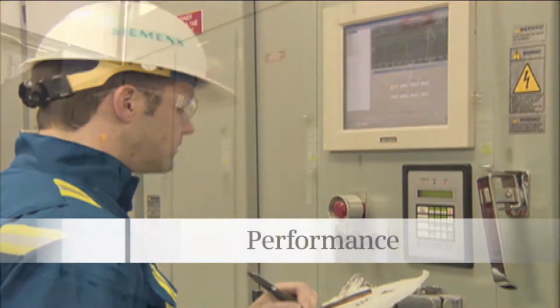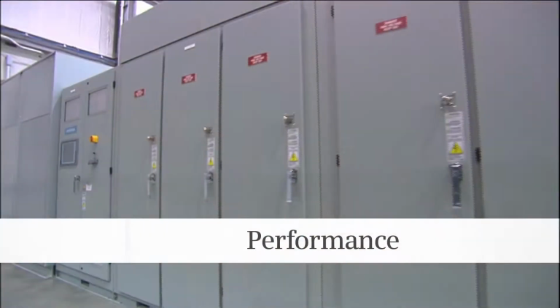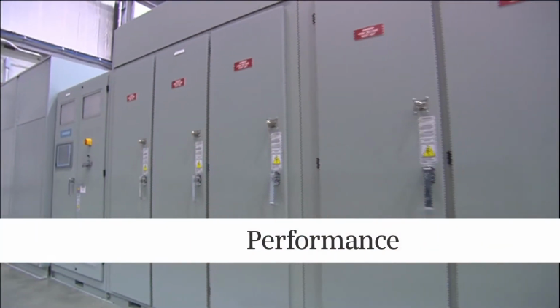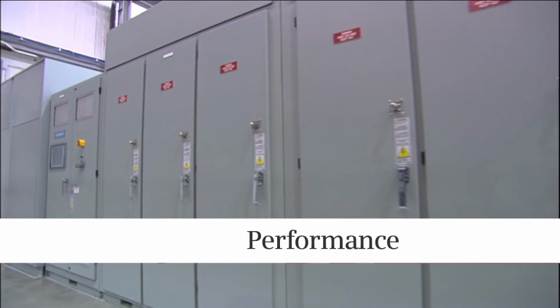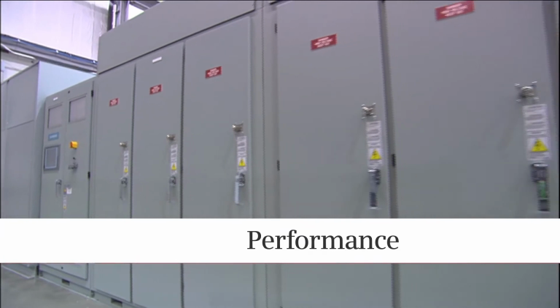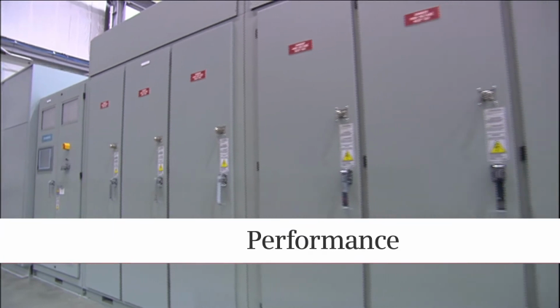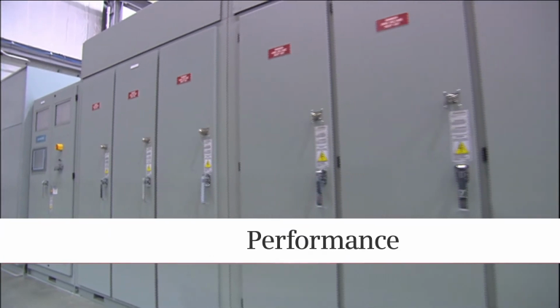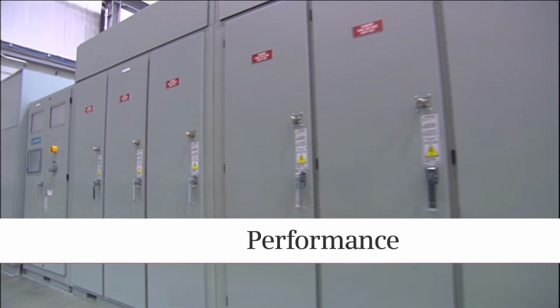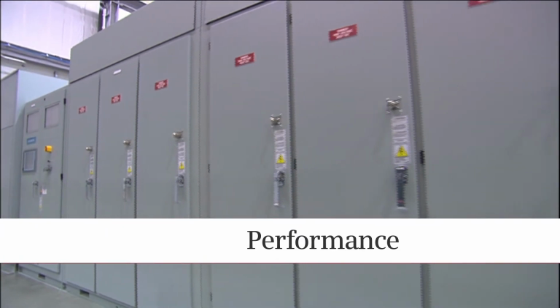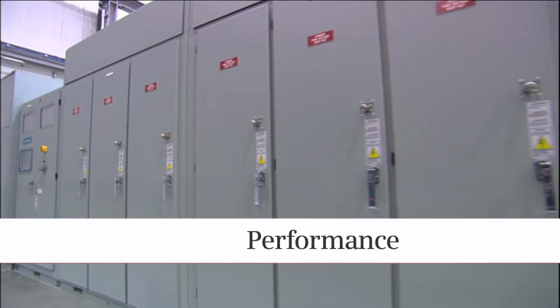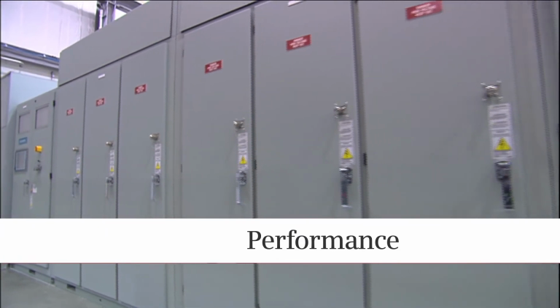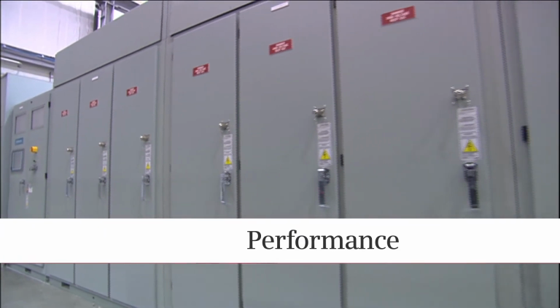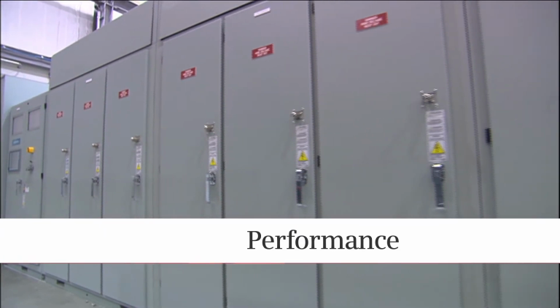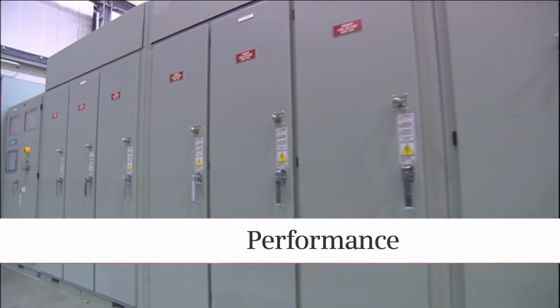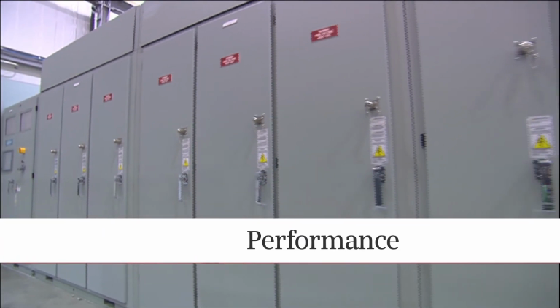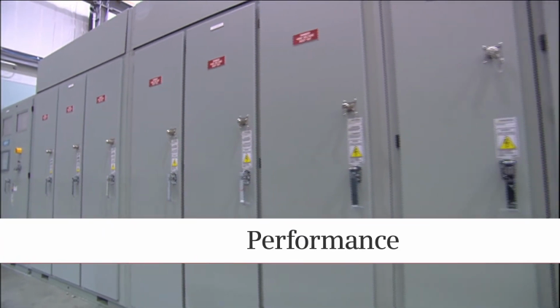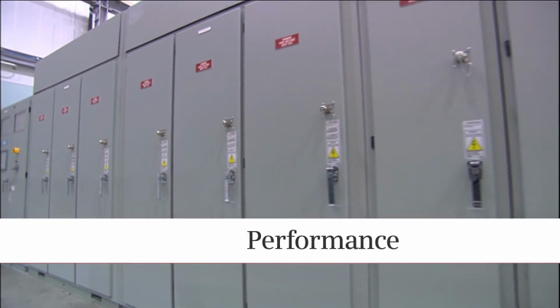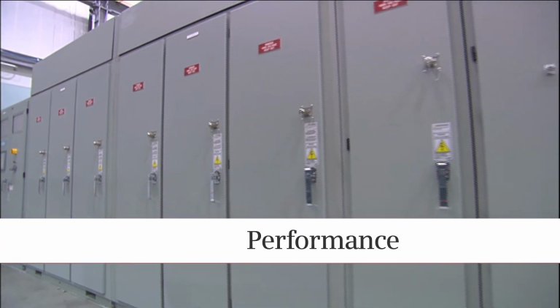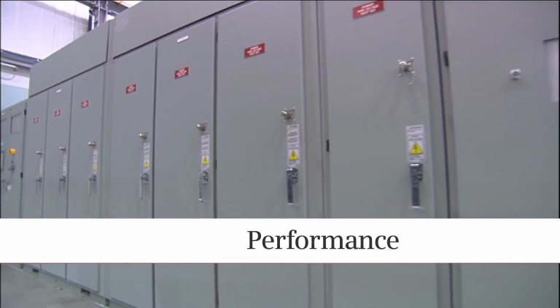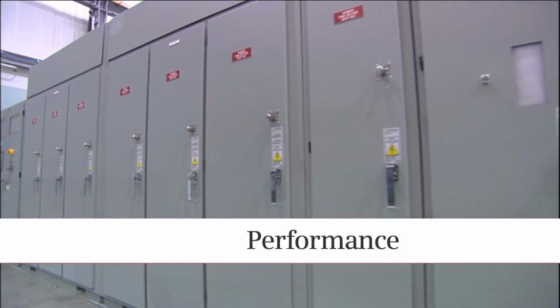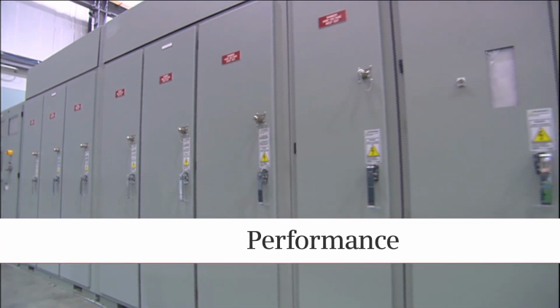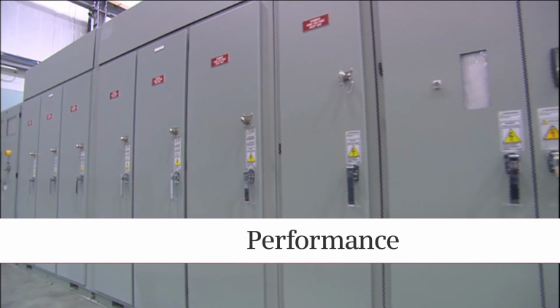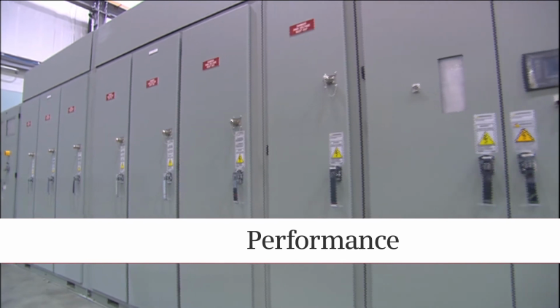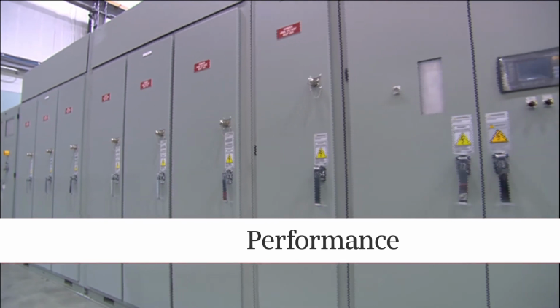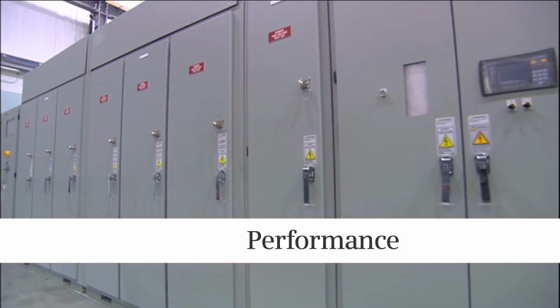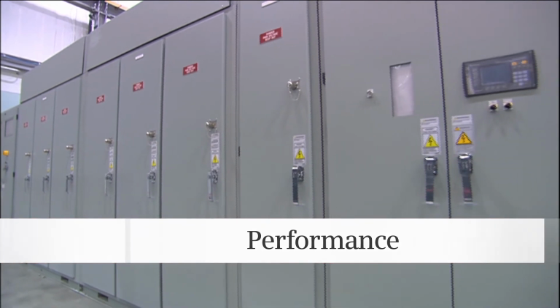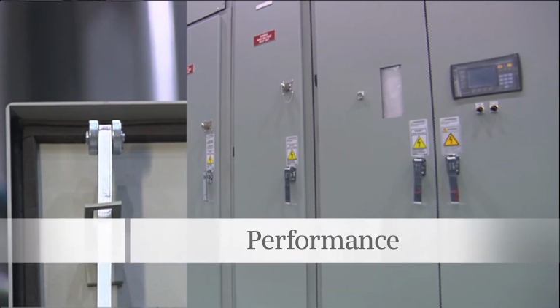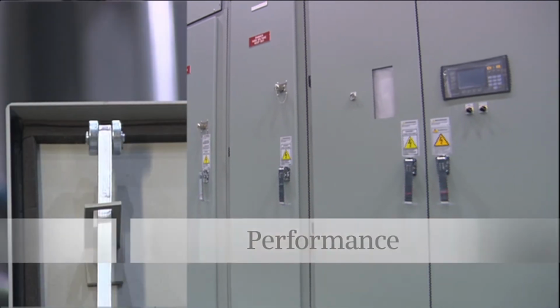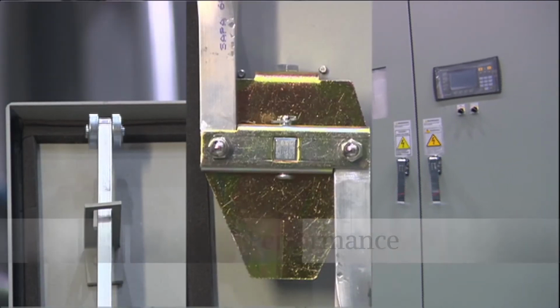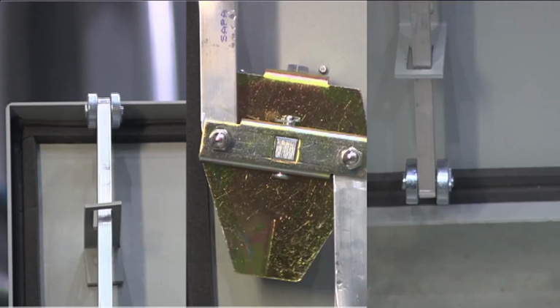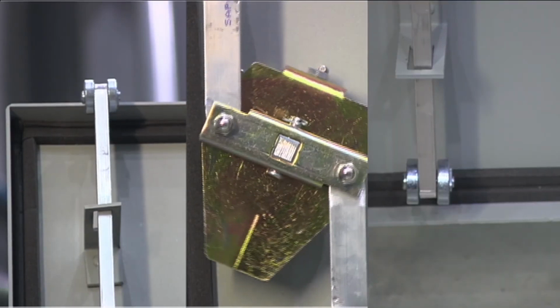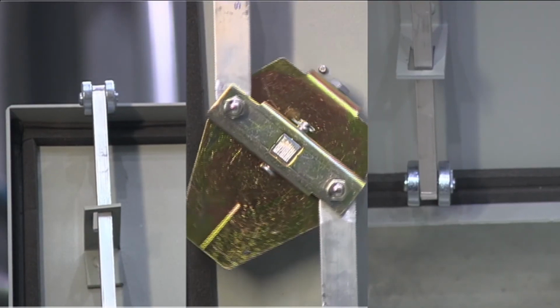With a reputation for rugged performance, the drive's cabinets are made from heavy-duty 12-gauge gasketed steel and each door features a three-point latch.